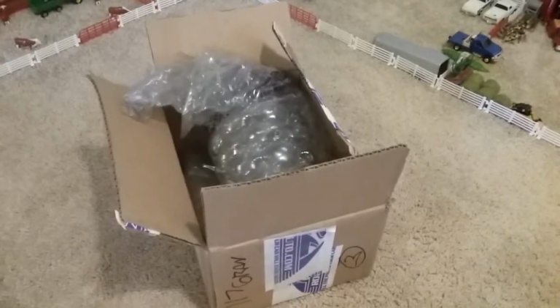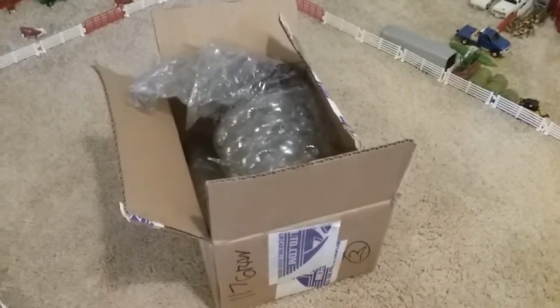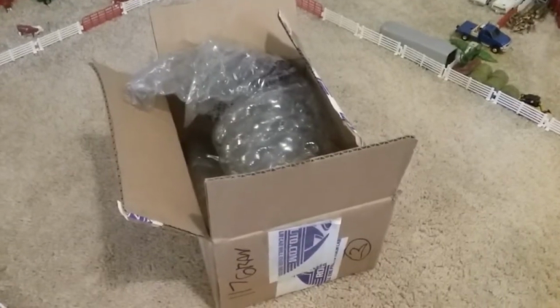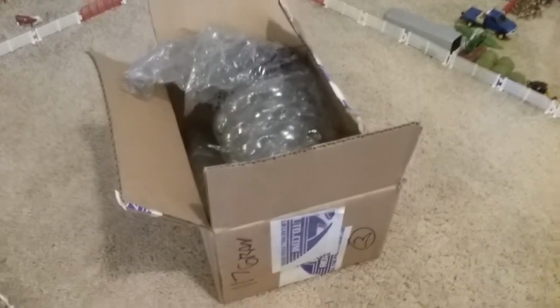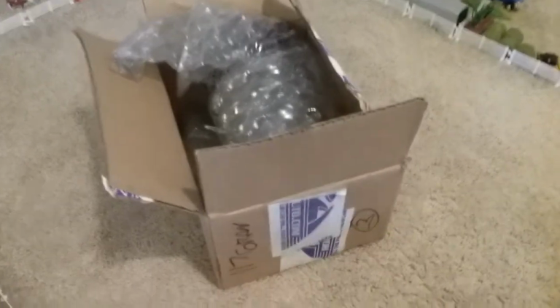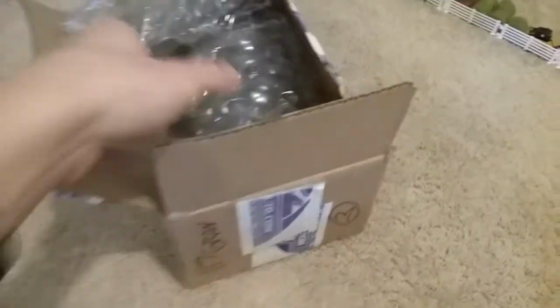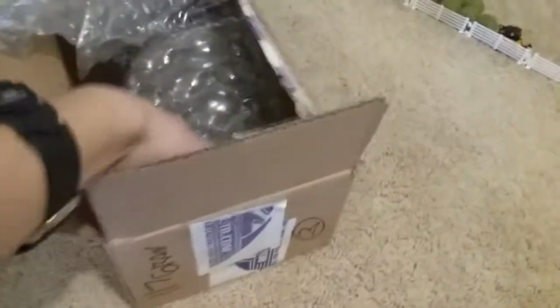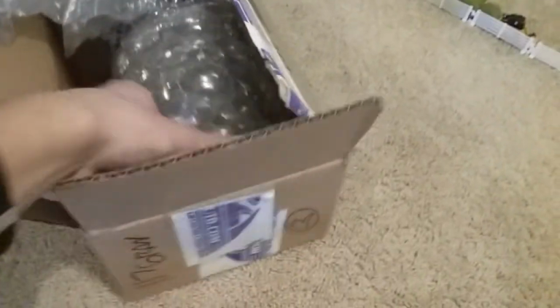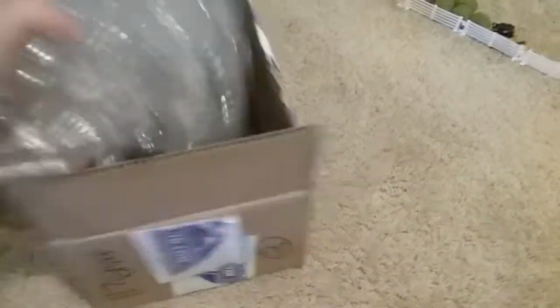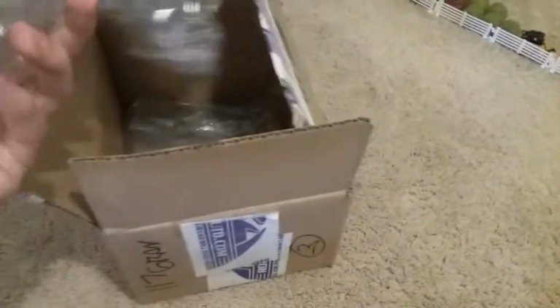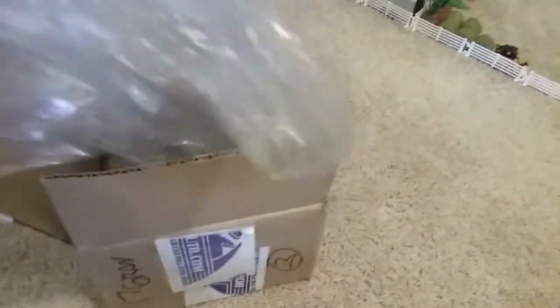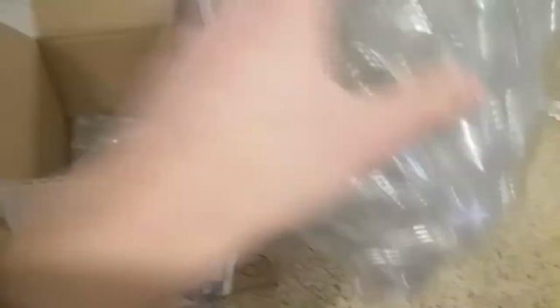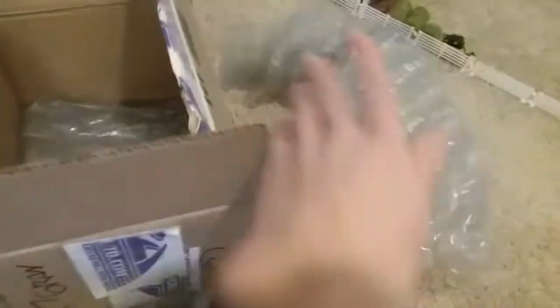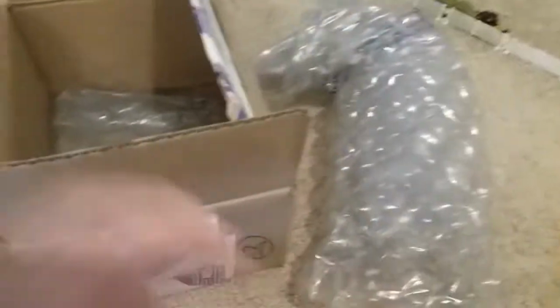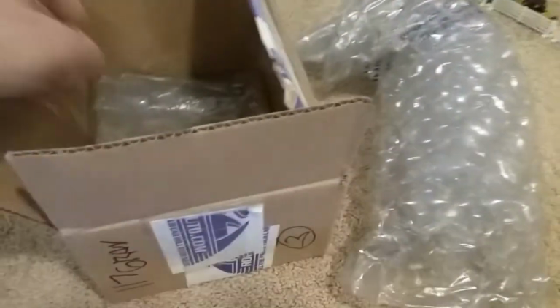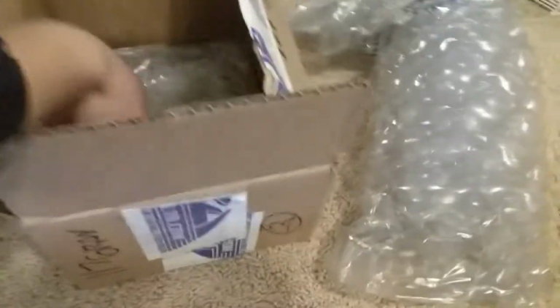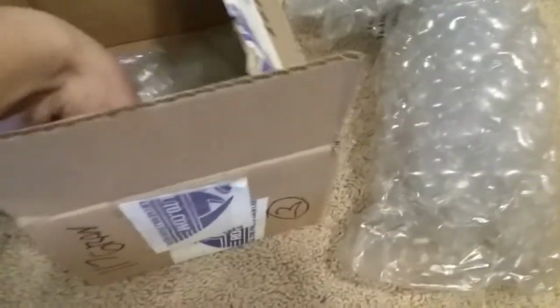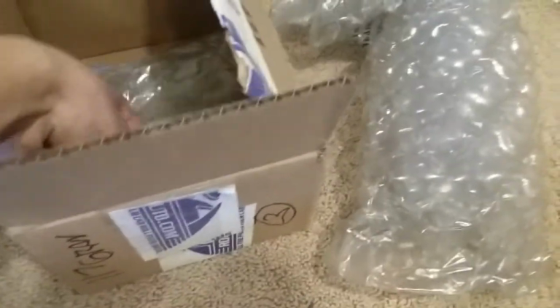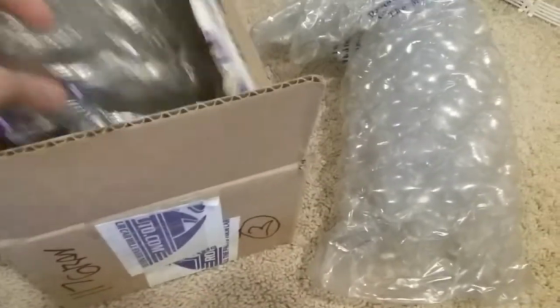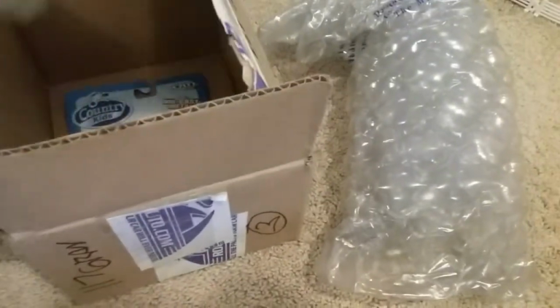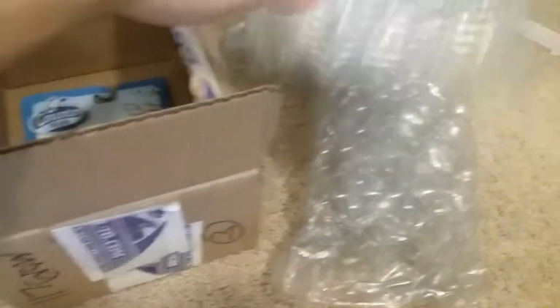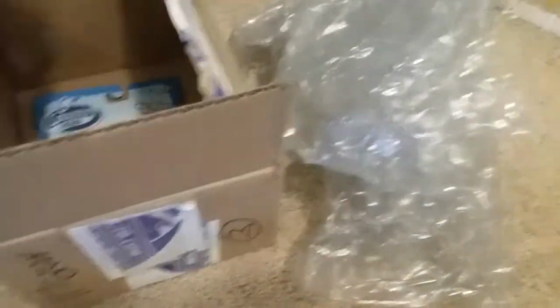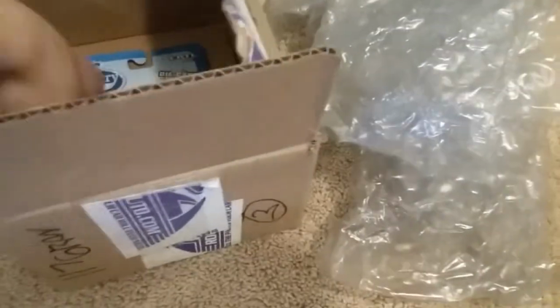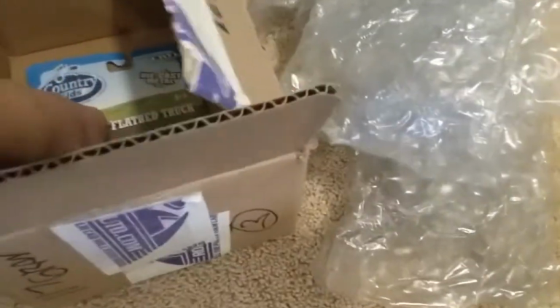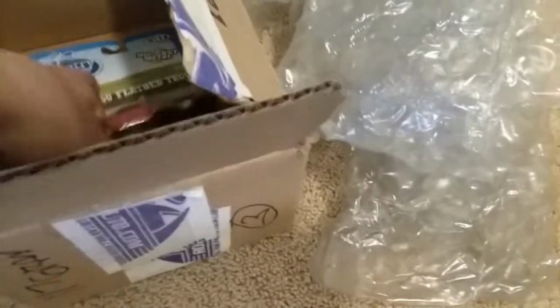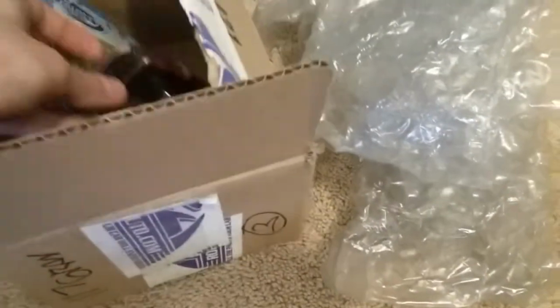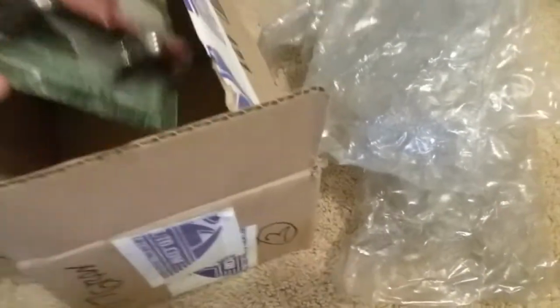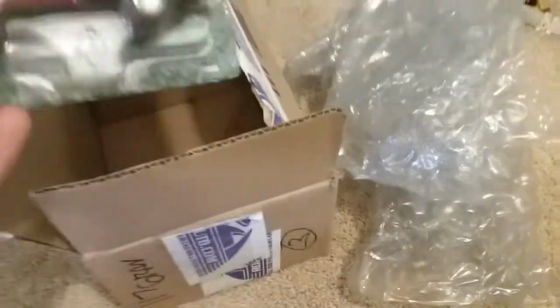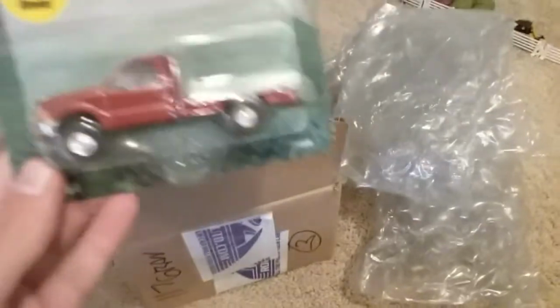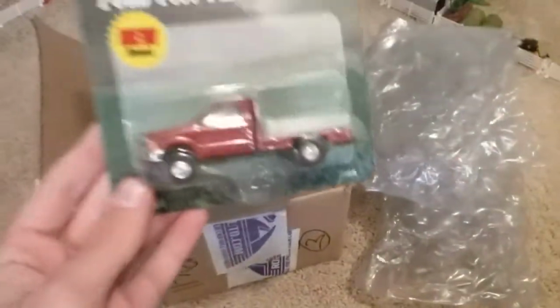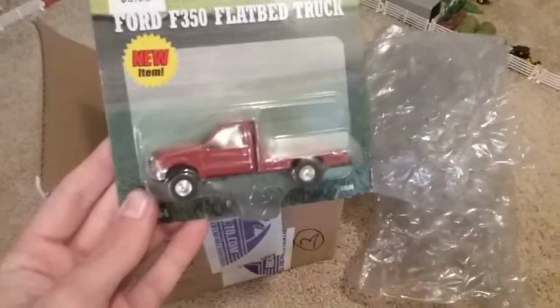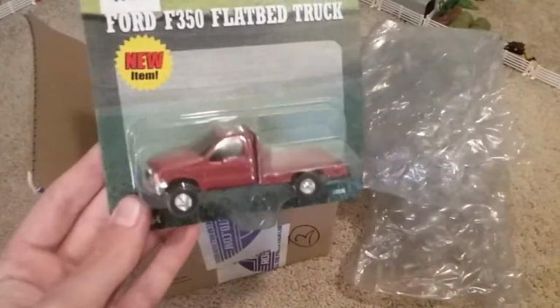Okay, here we have it opened up. Packing material. And here it is.